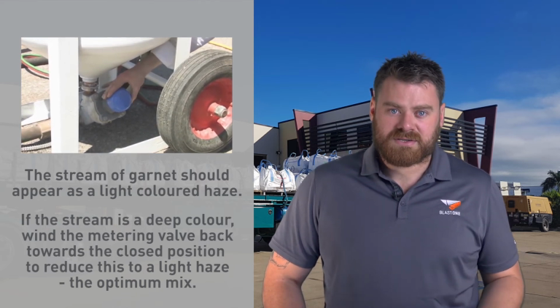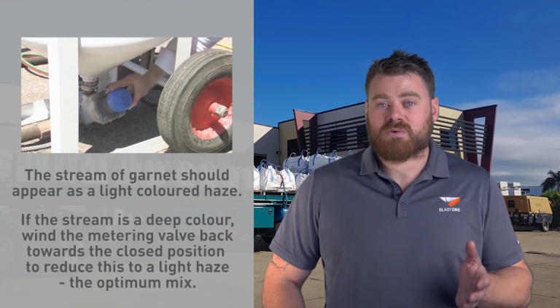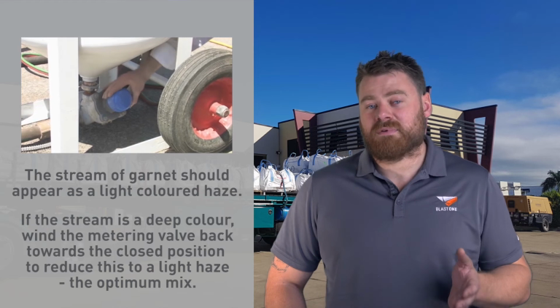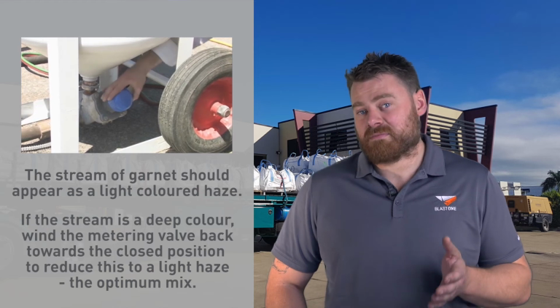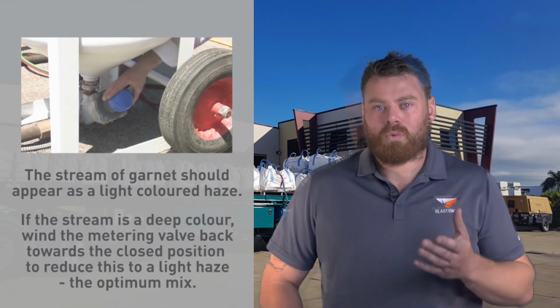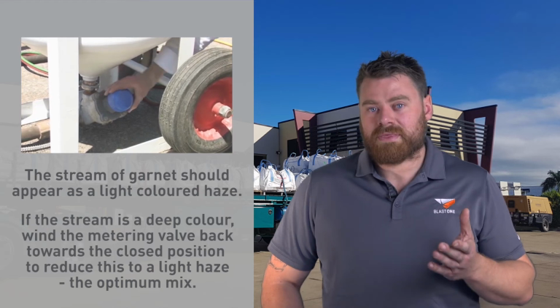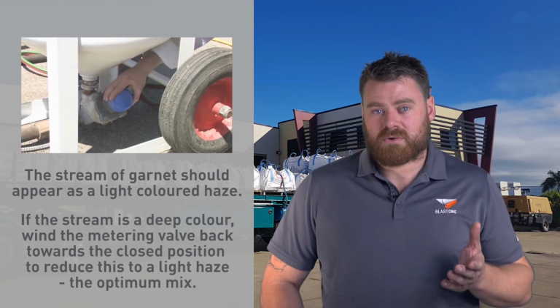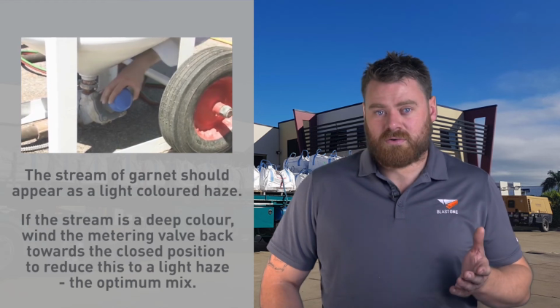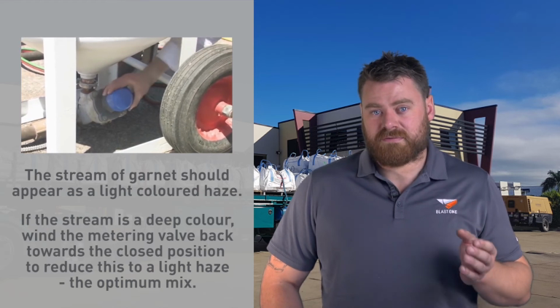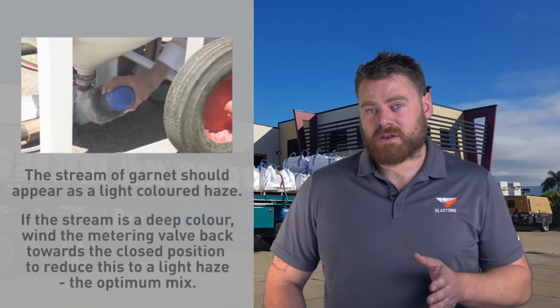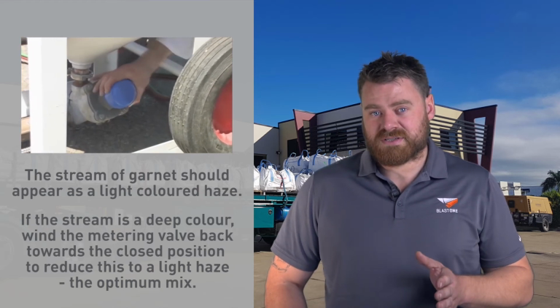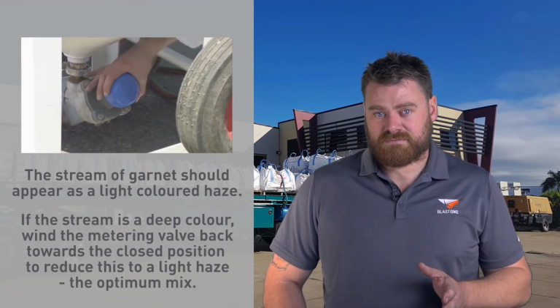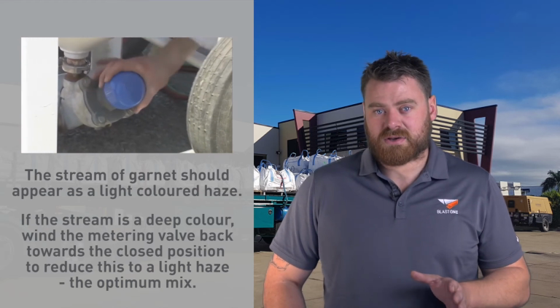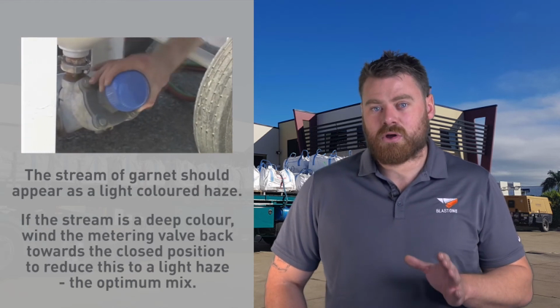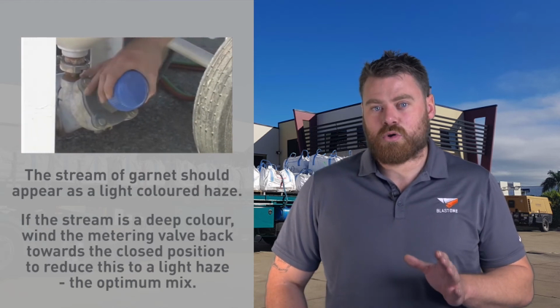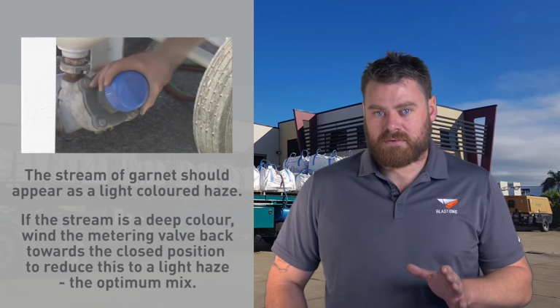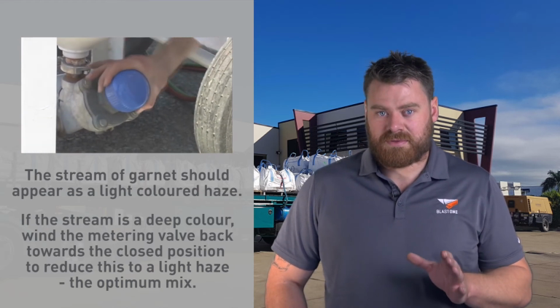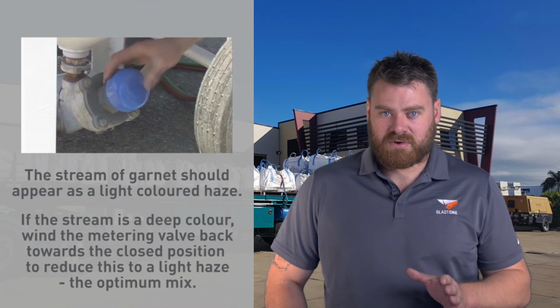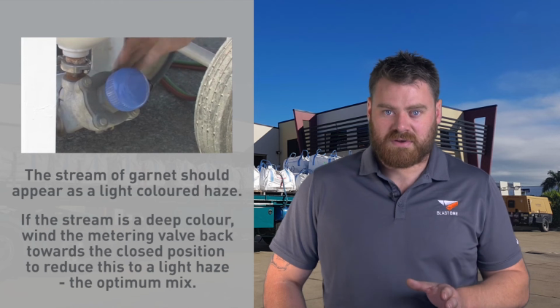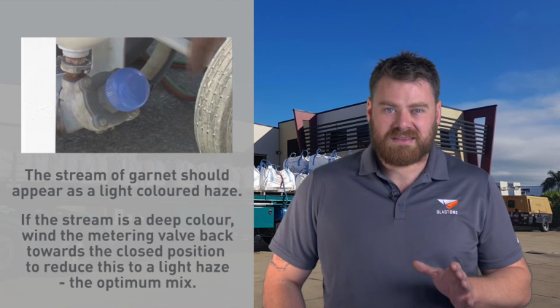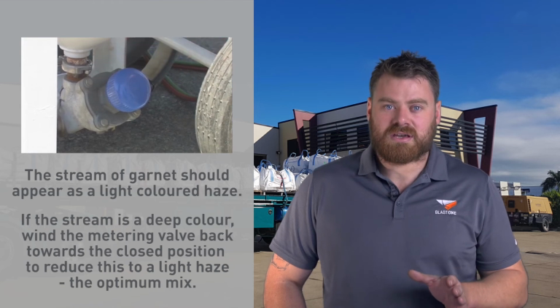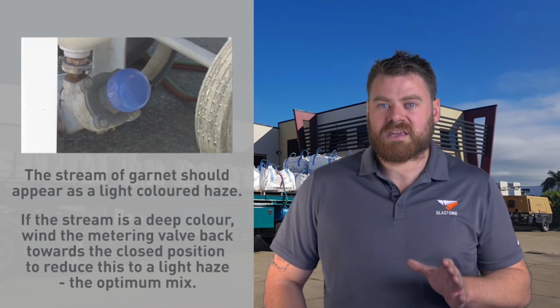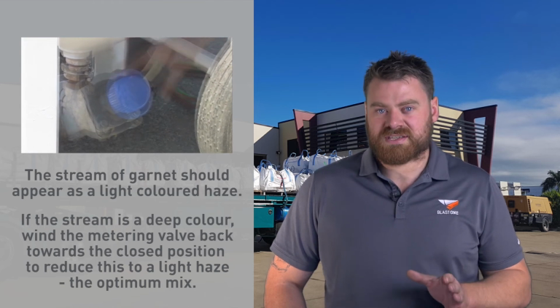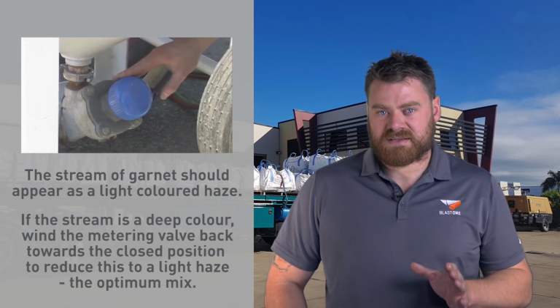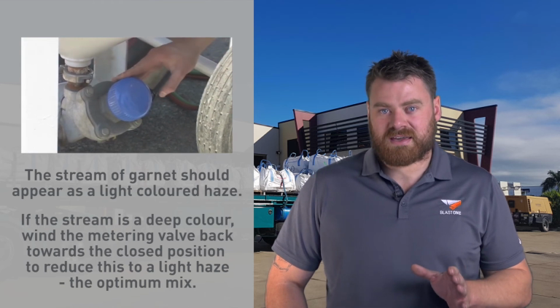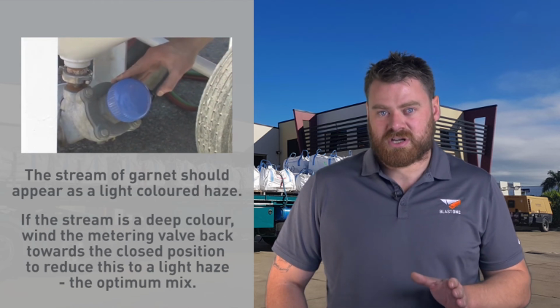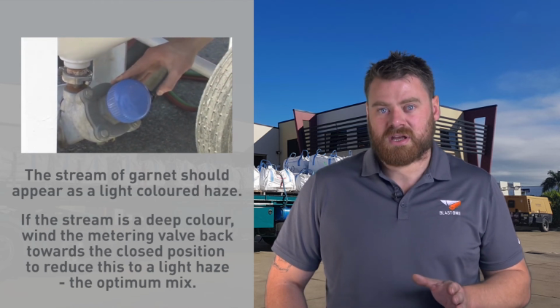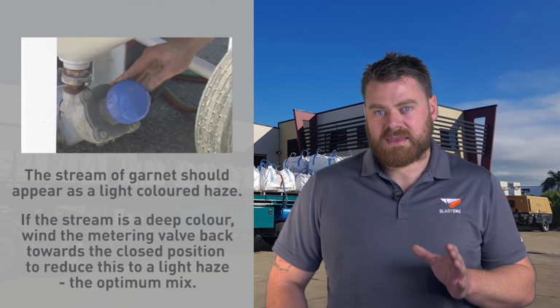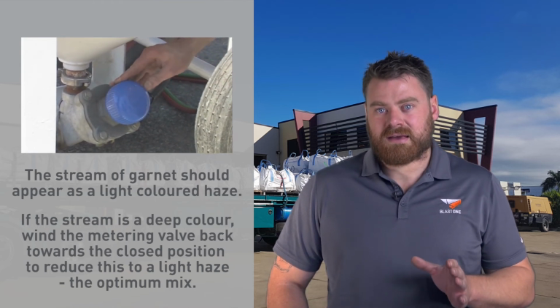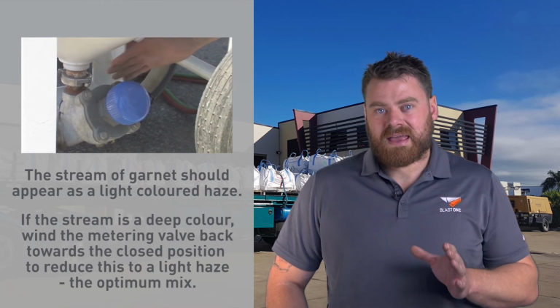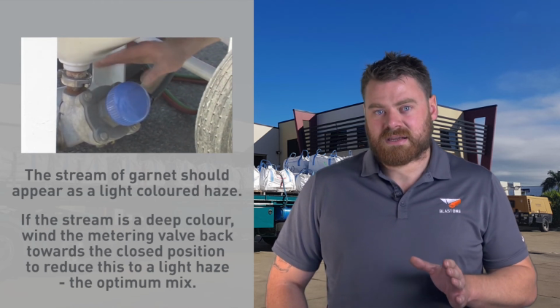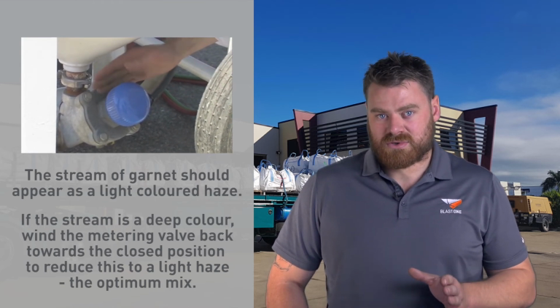So how do you achieve the perfect mix? Wind the metering valve to the fully closed position. Now slowly open up the metering valve until you can only just start to see the colour change in the air exiting the nozzle.